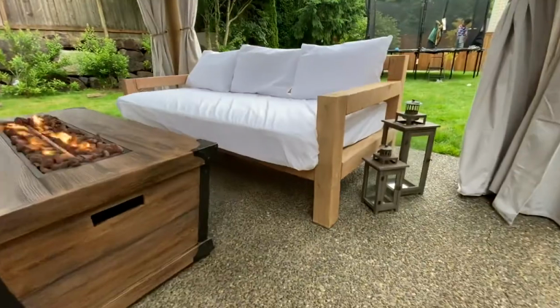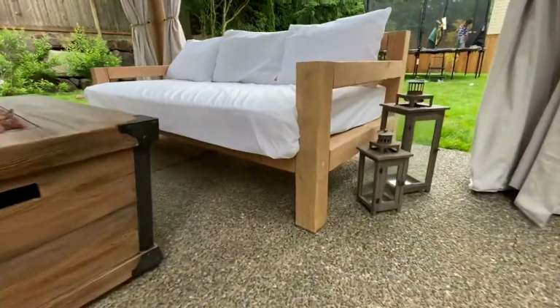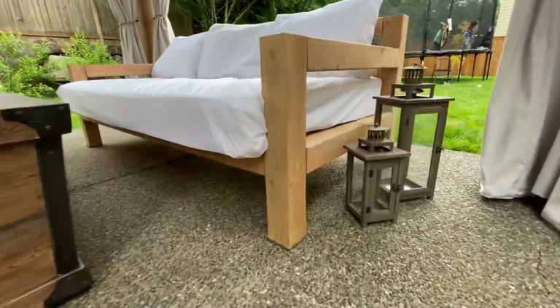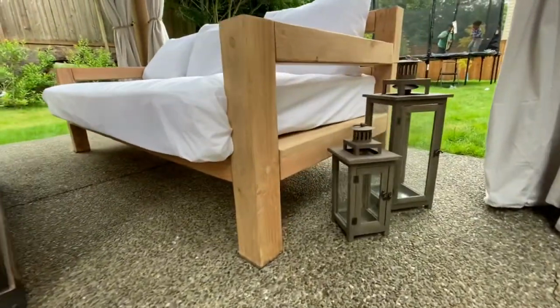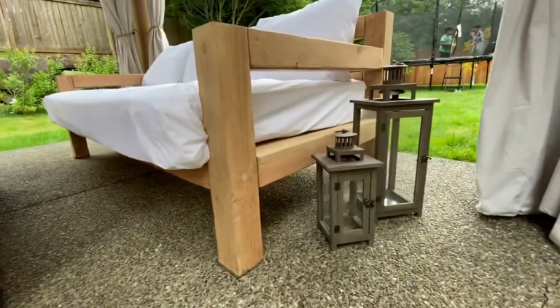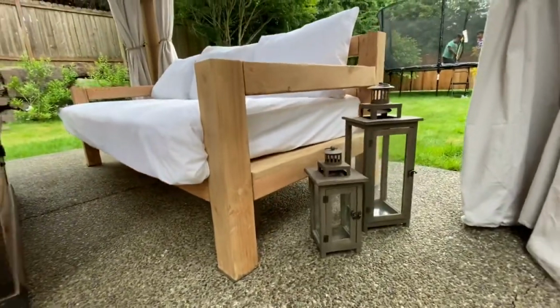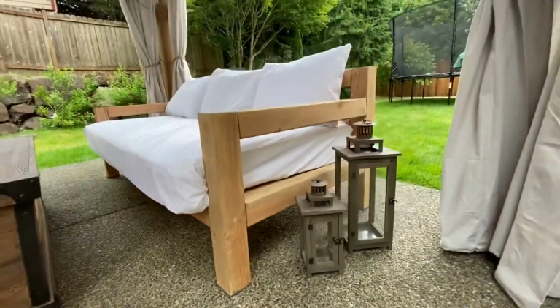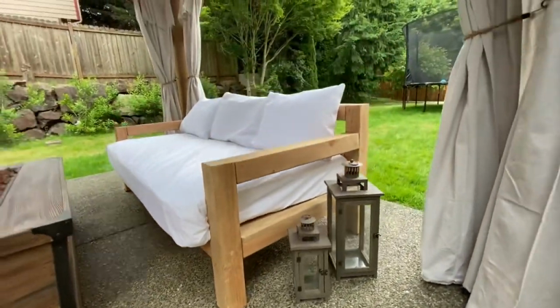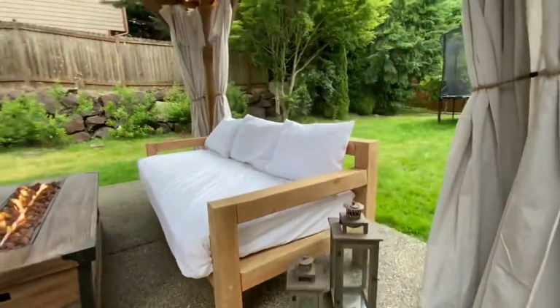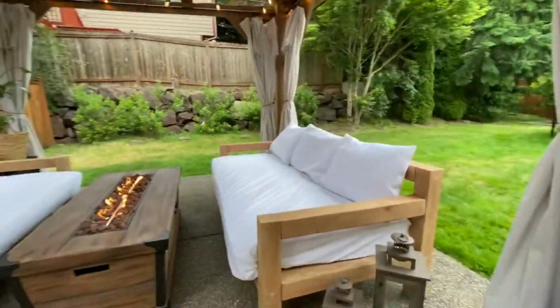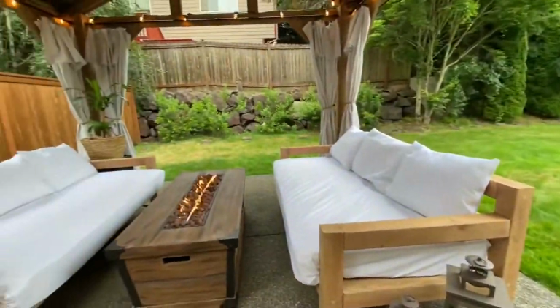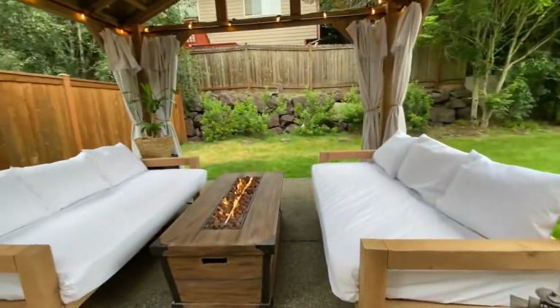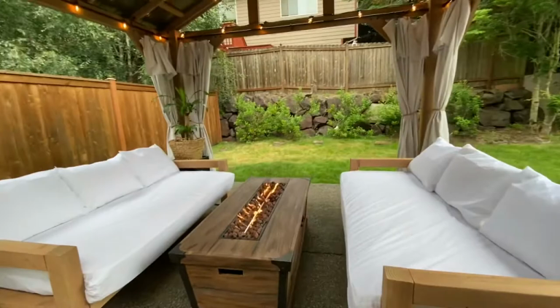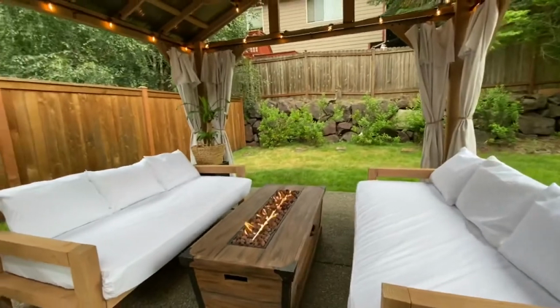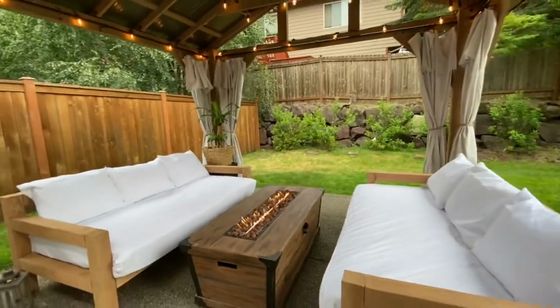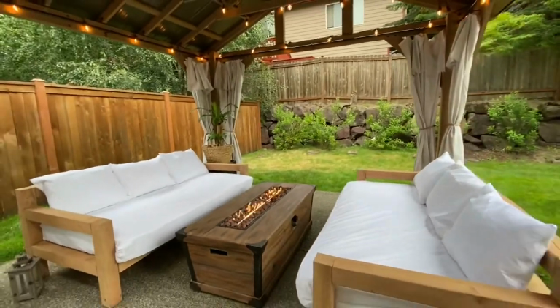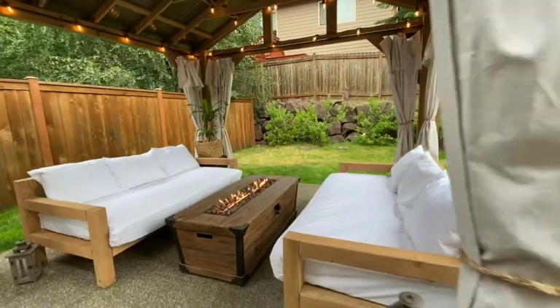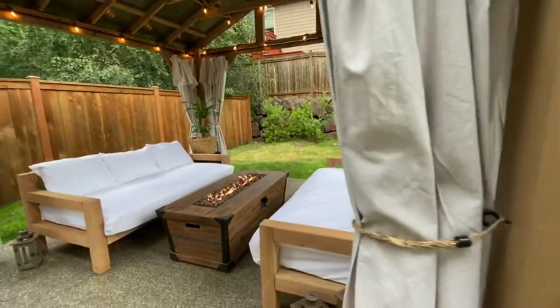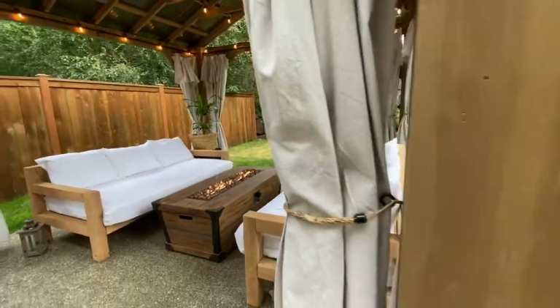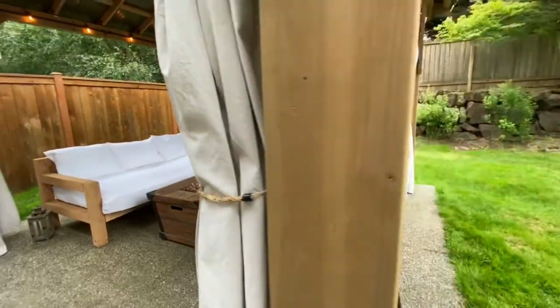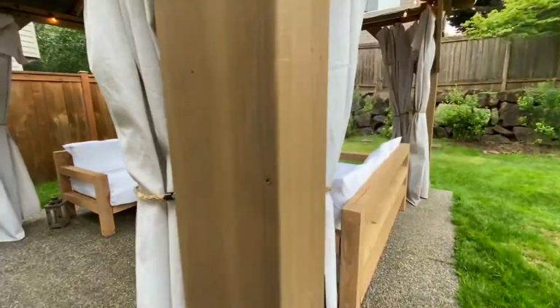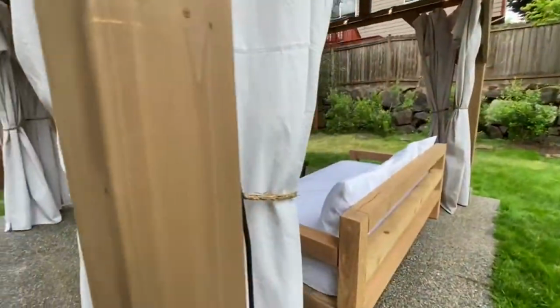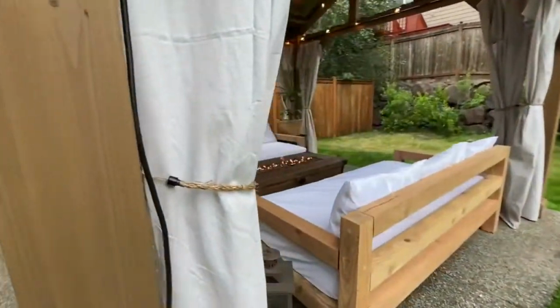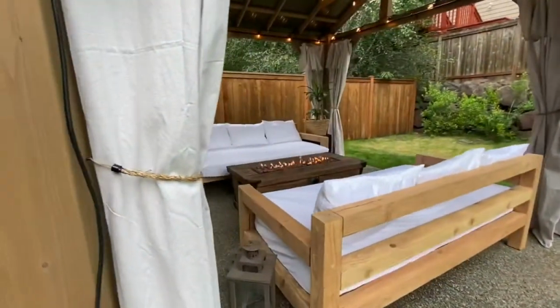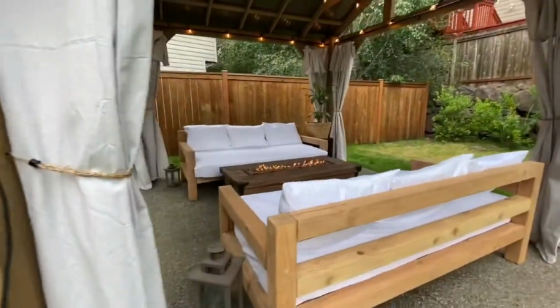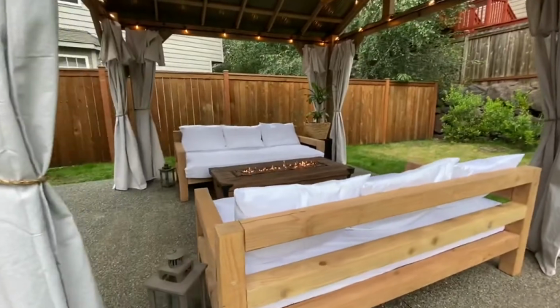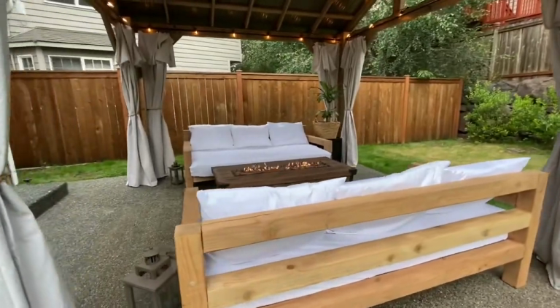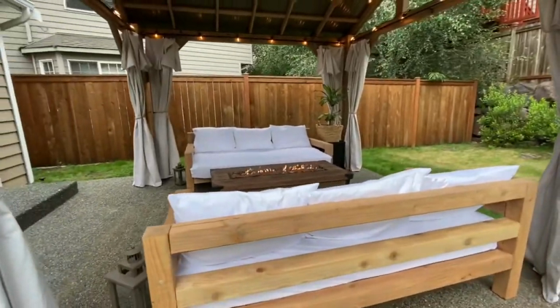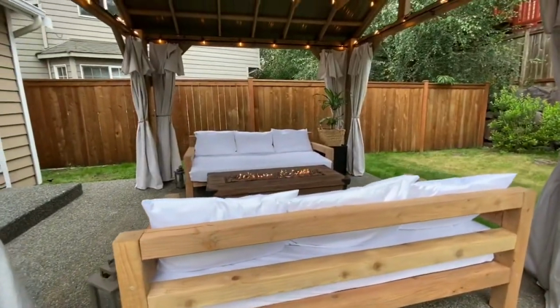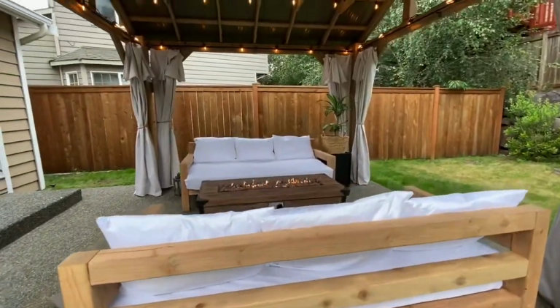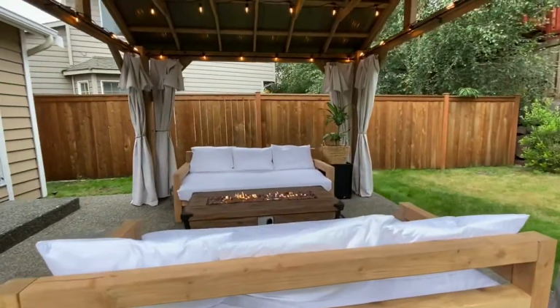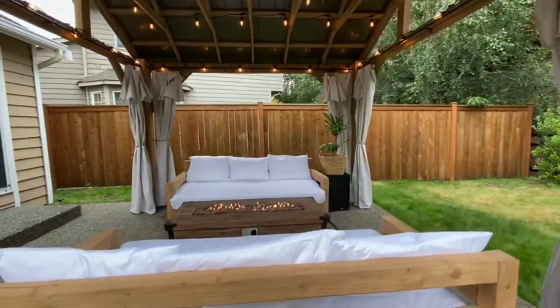The dimensions for the sofa are modern, as it sits low to the ground and has a squarish appearance. The 4x4s and clean look with no visible holes or nails give it an expensive feel. The fact that the sofa is super sturdy is a bonus.